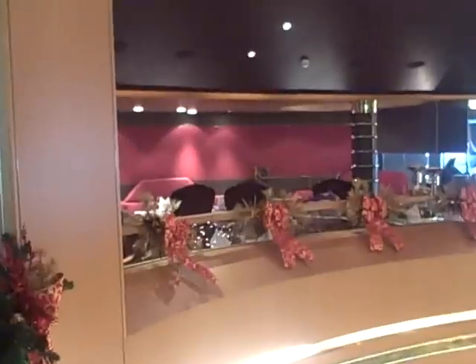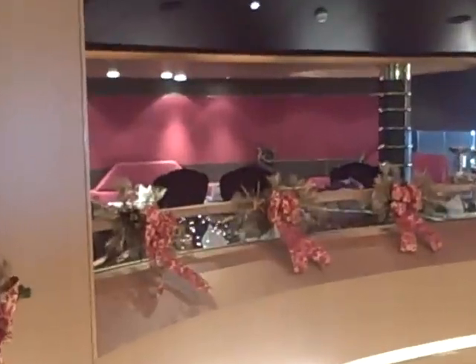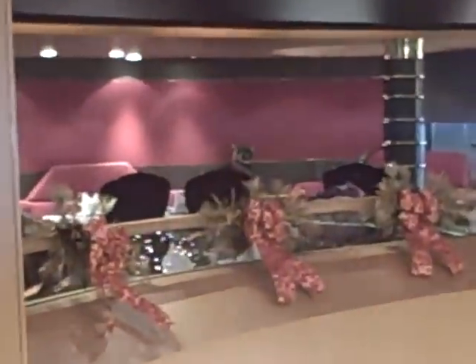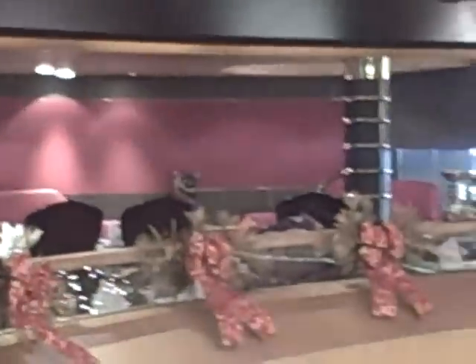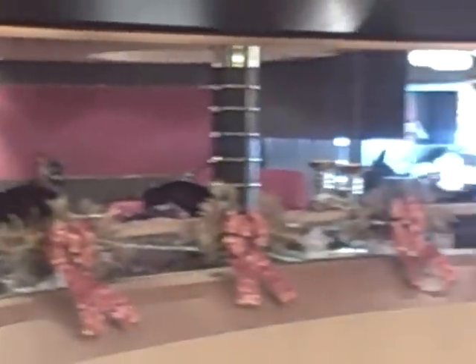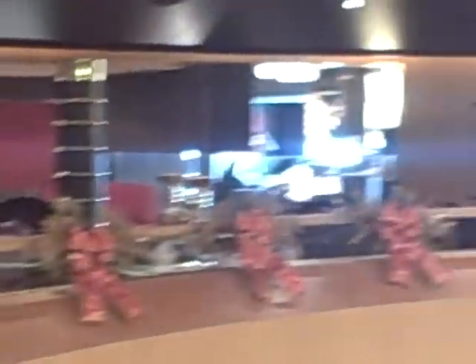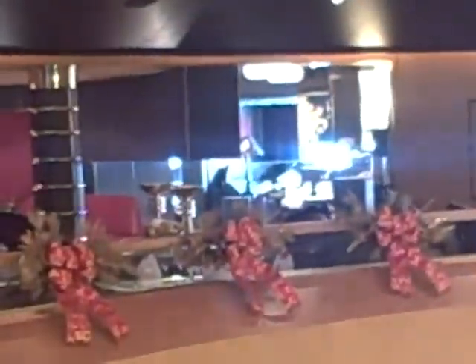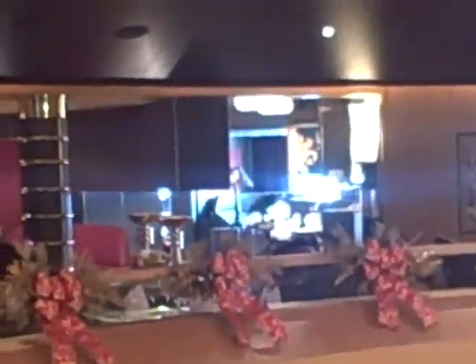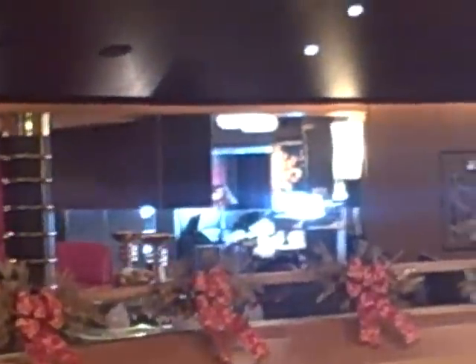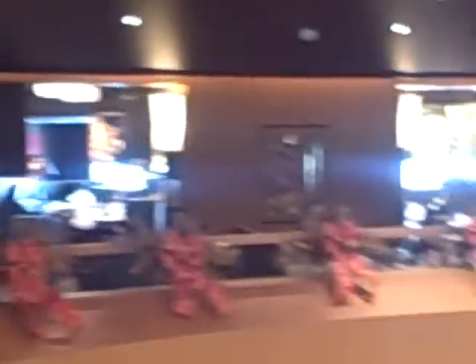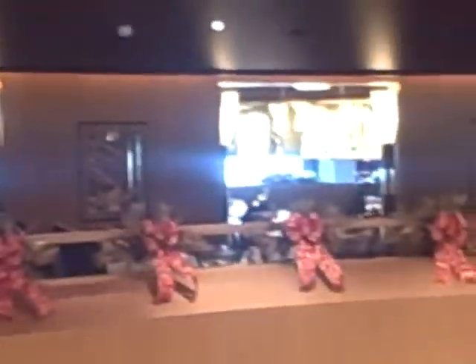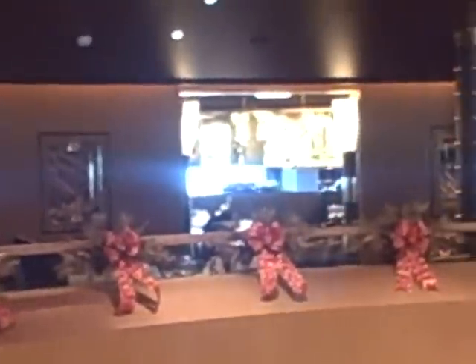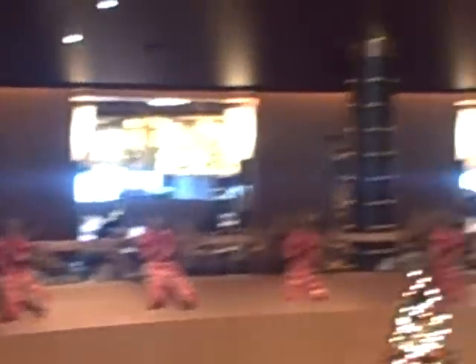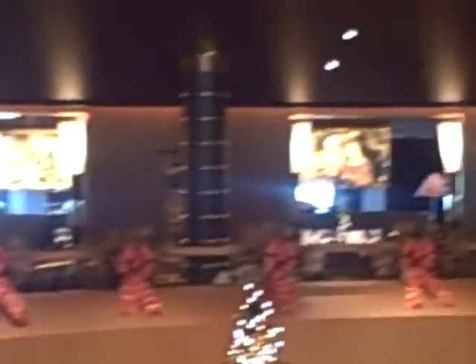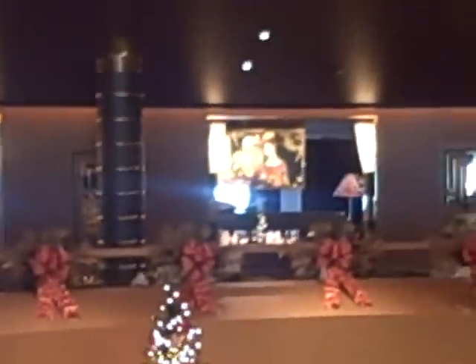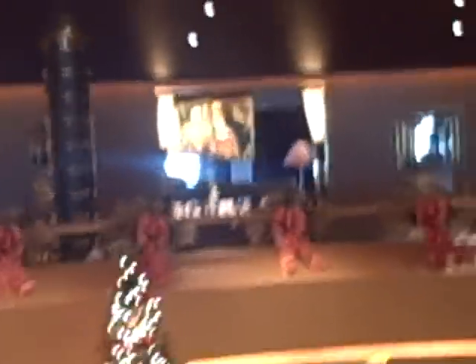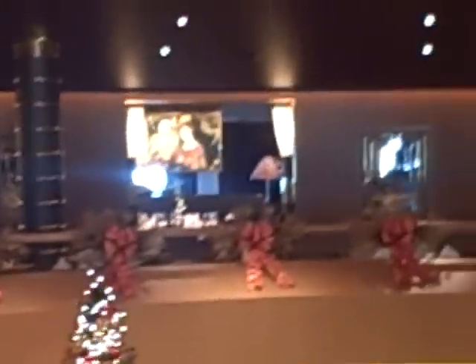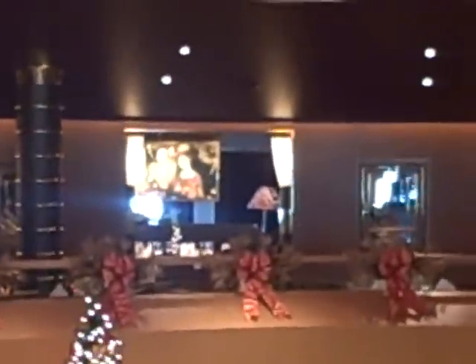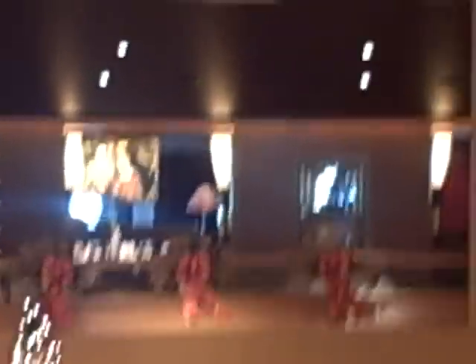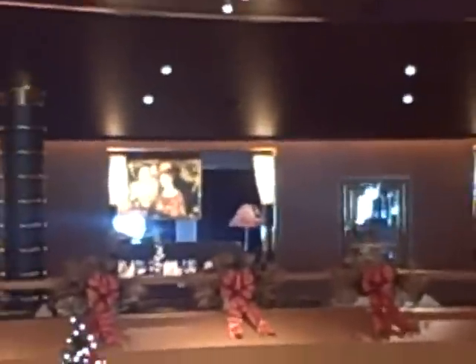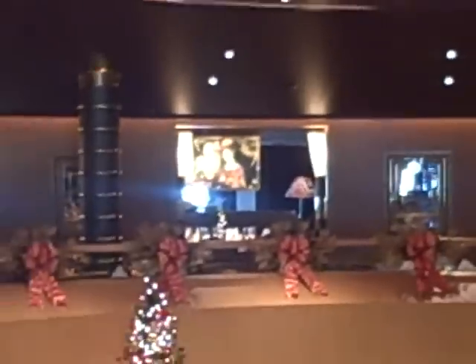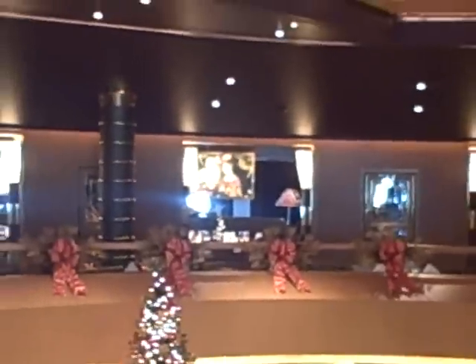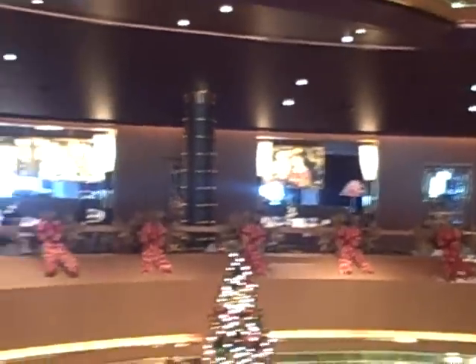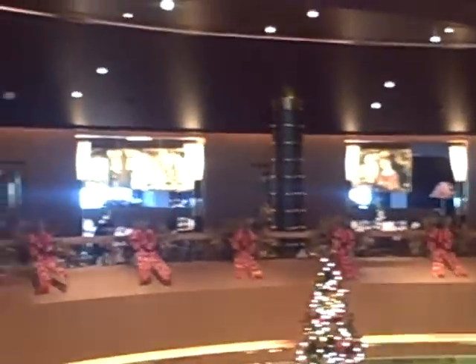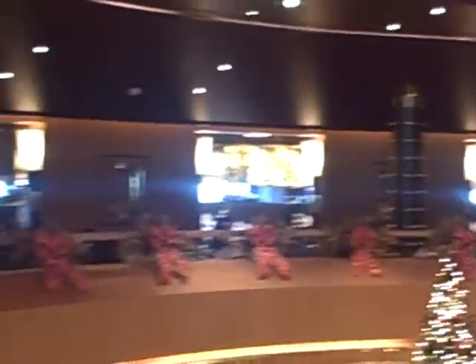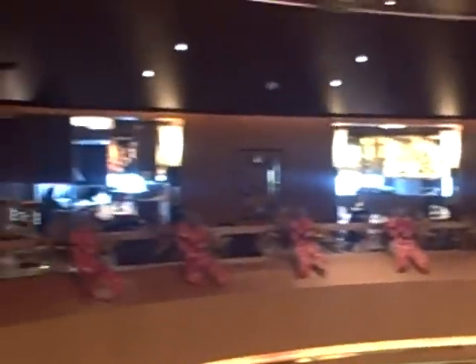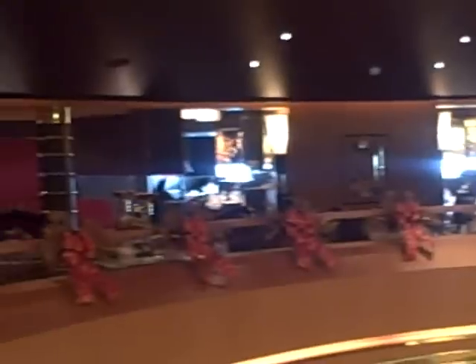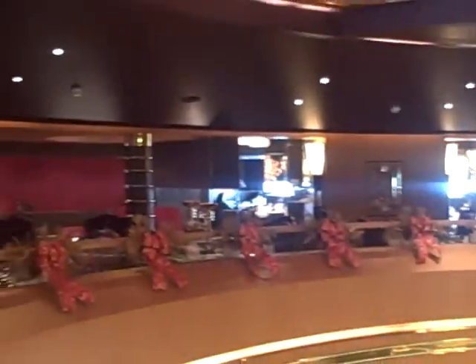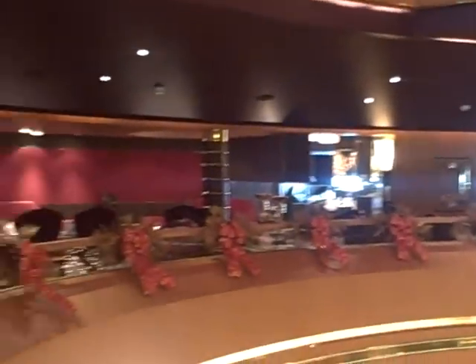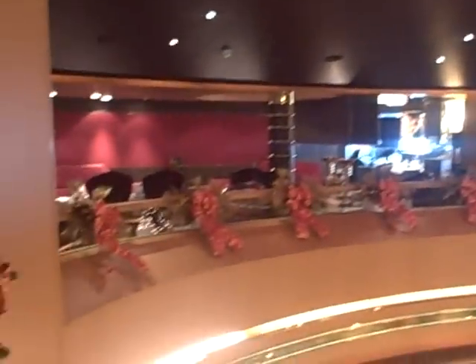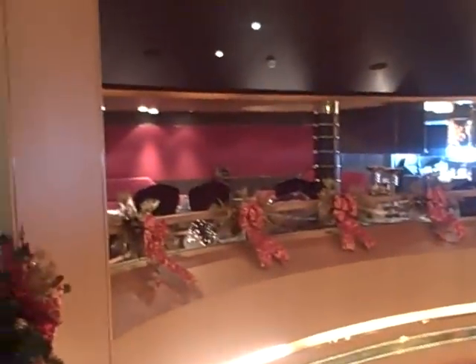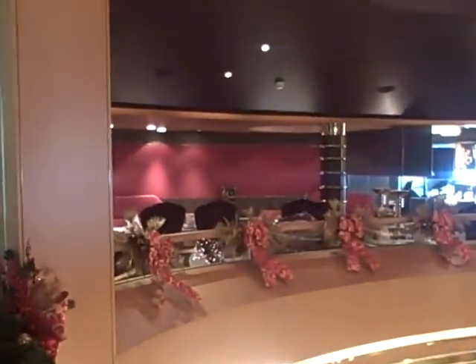Over there is the Pinnacle Grill — it's for an extra charge. You can eat there instead of the Lido dining room, the regular dining room, or Canaletto.